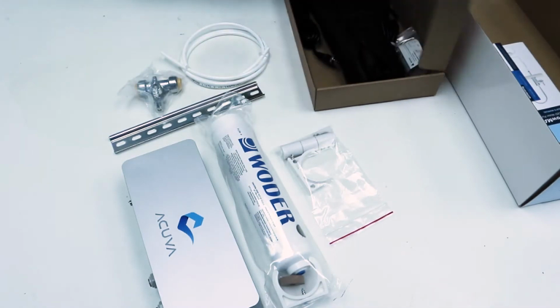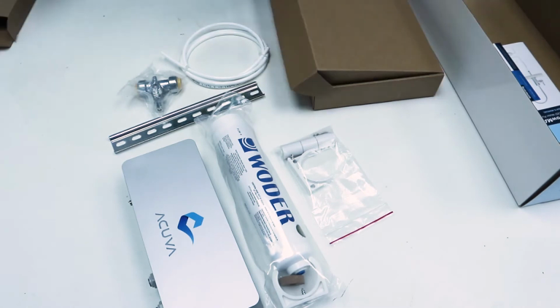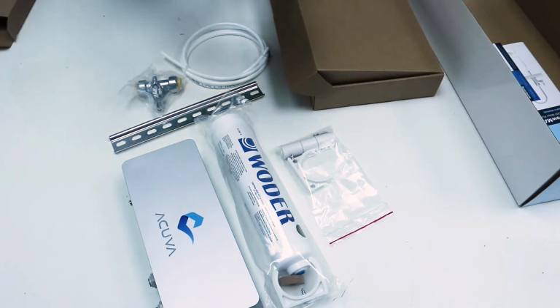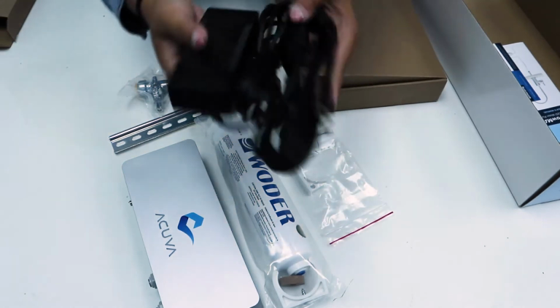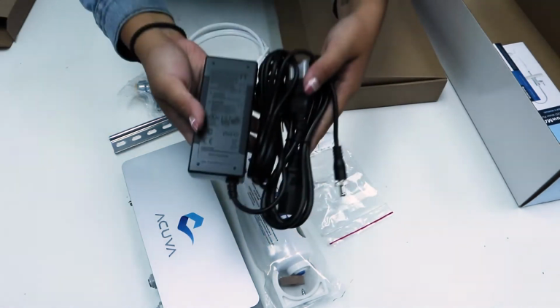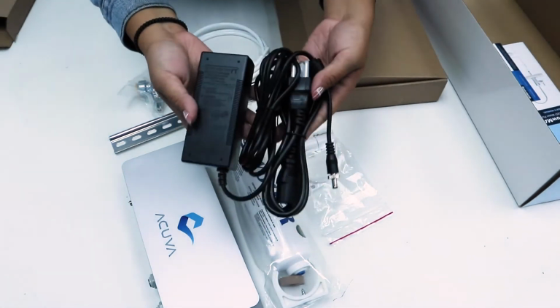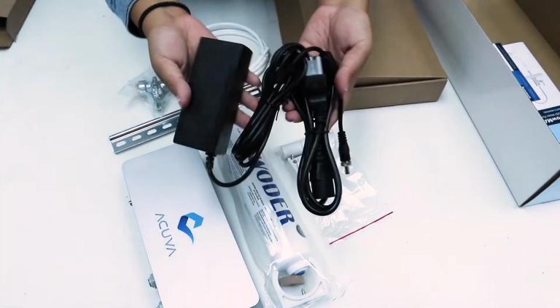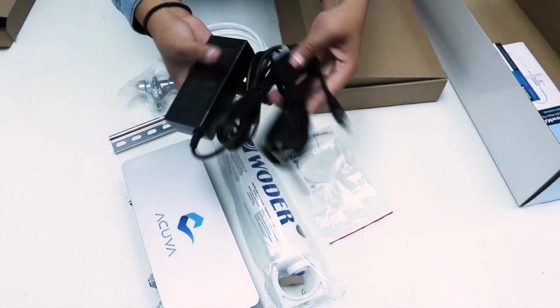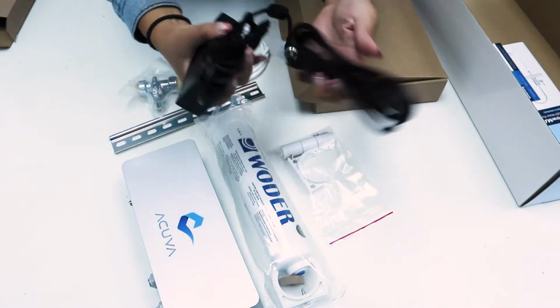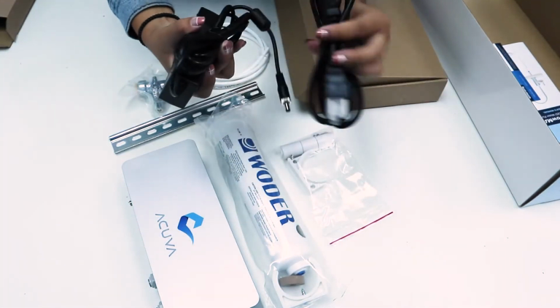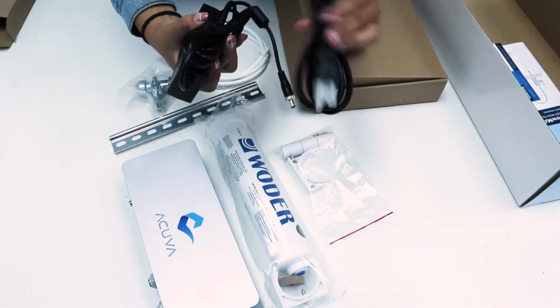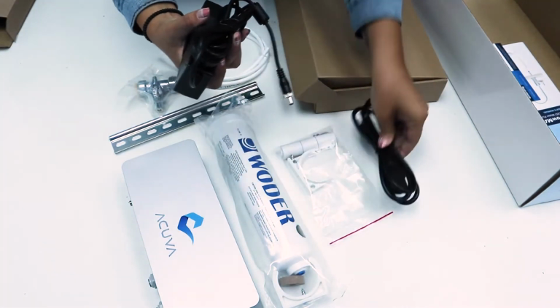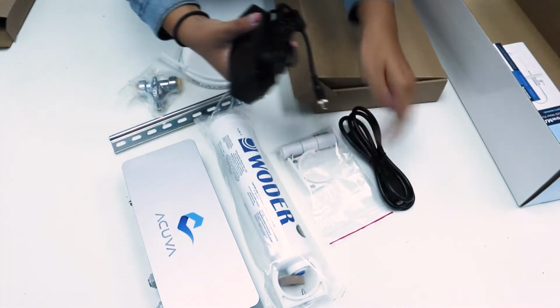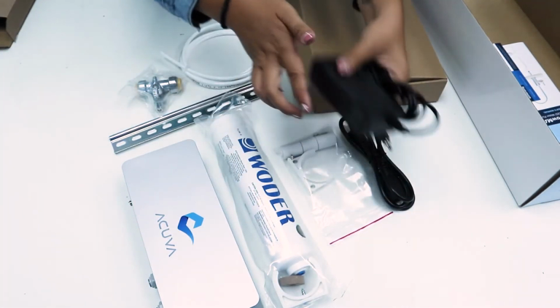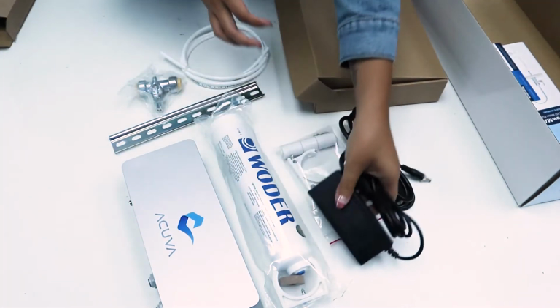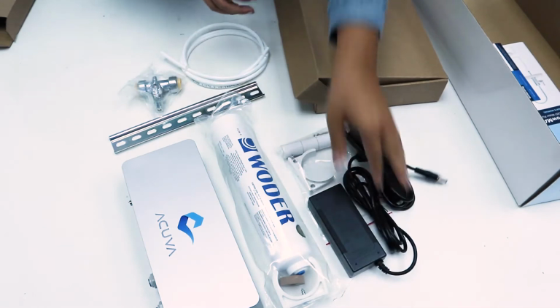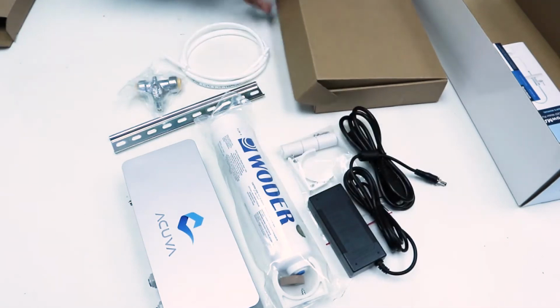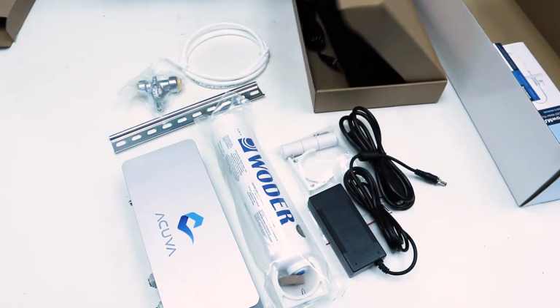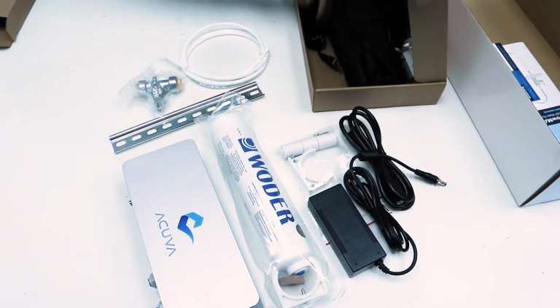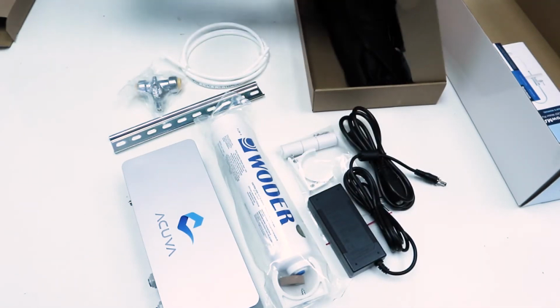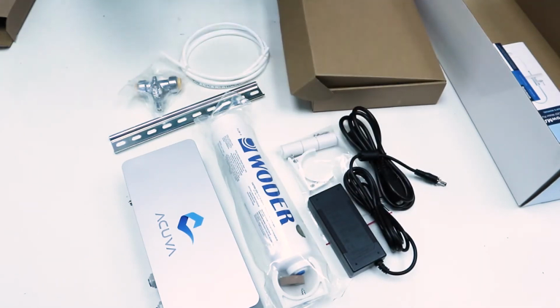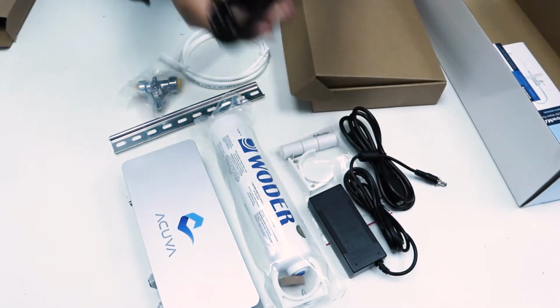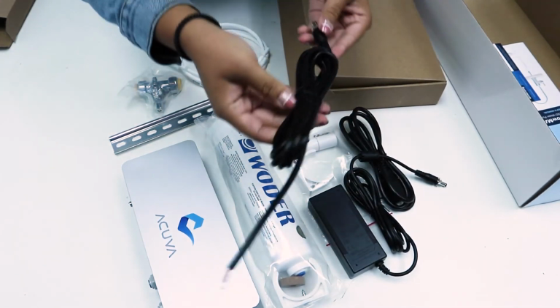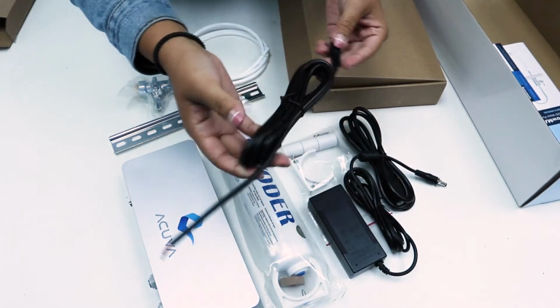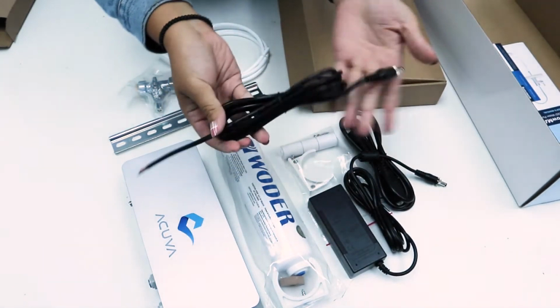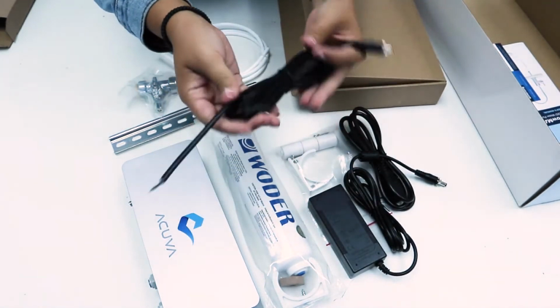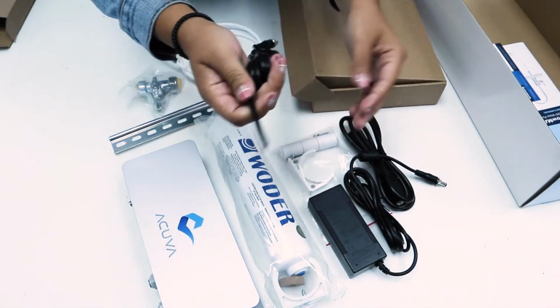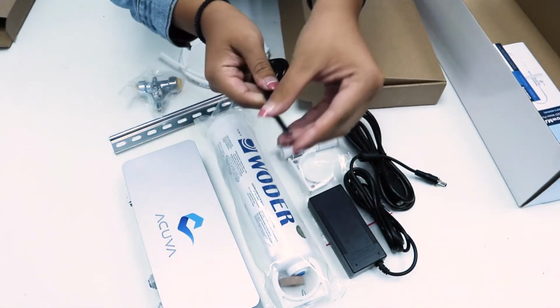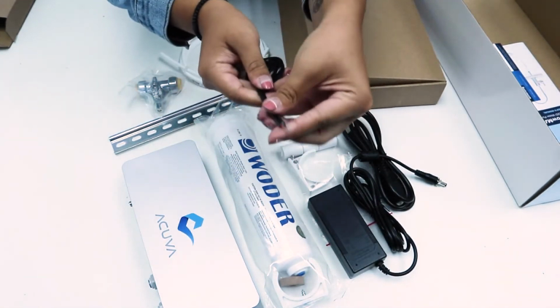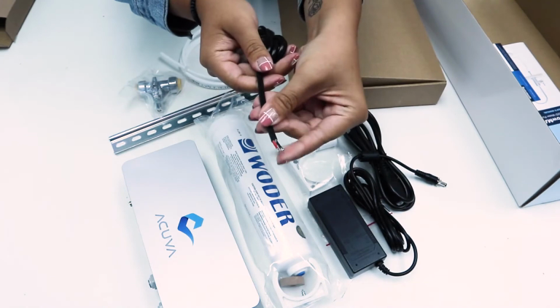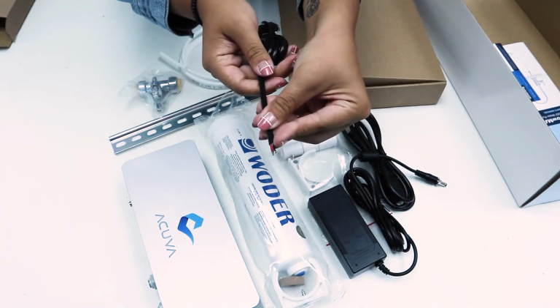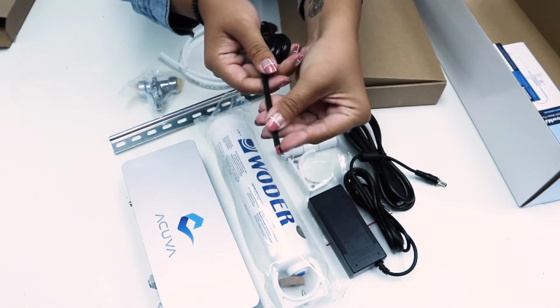You'll also find your power supply. Our system is compatible with either the AC-DC power adapter to plug directly into the wall outlet, or you could also use a 12 volt DC cable to wire into your electrical box.